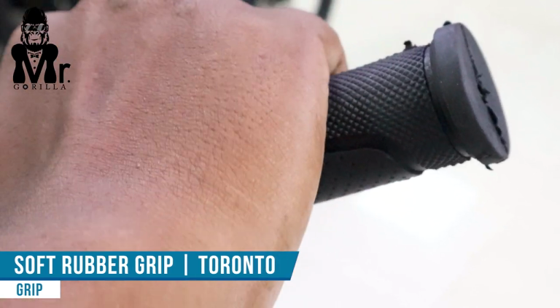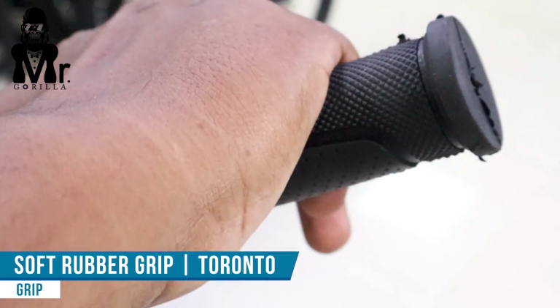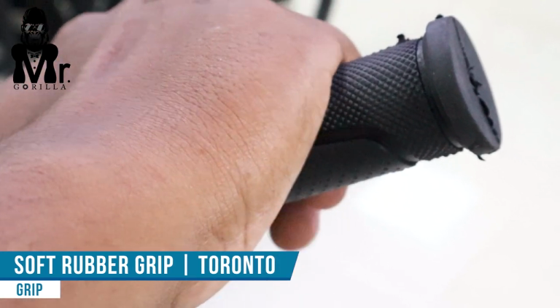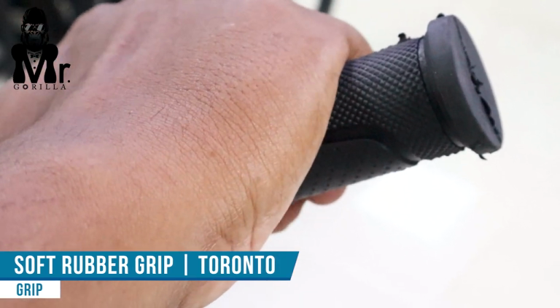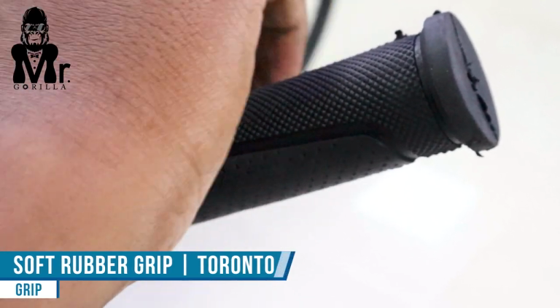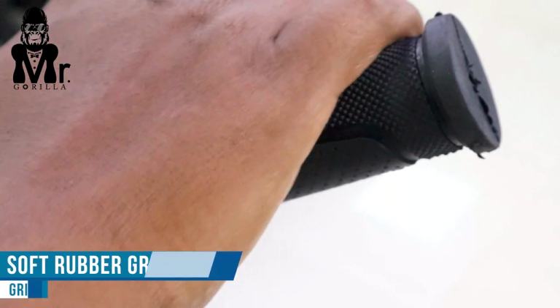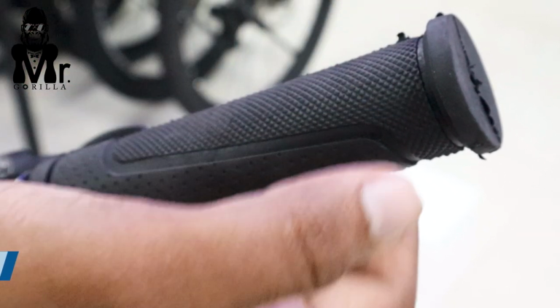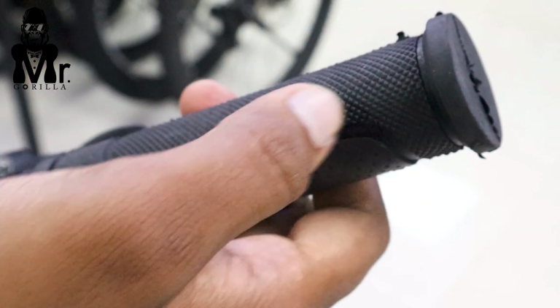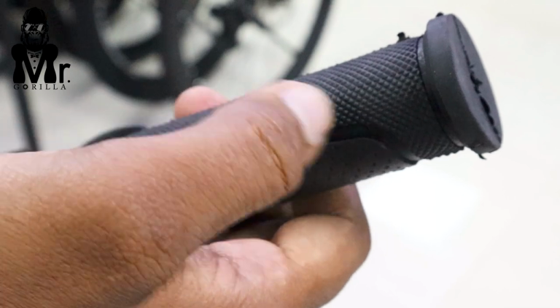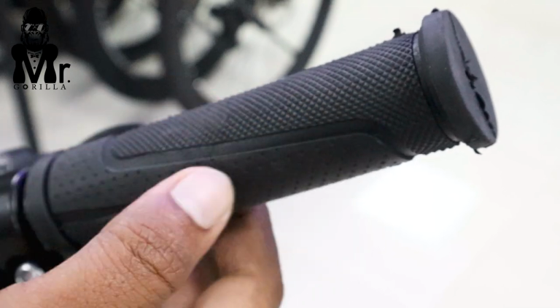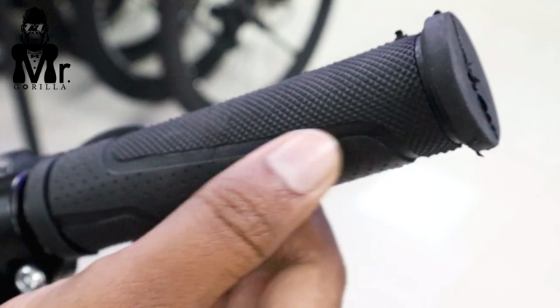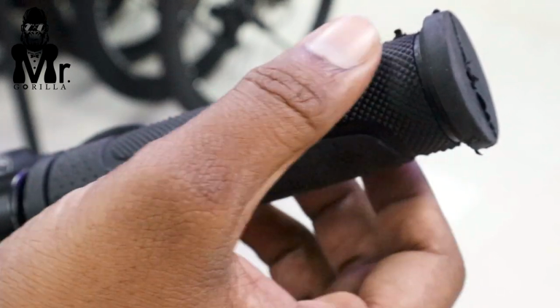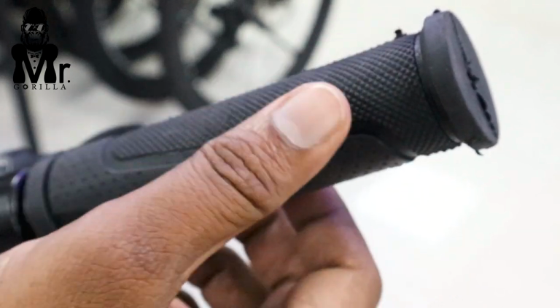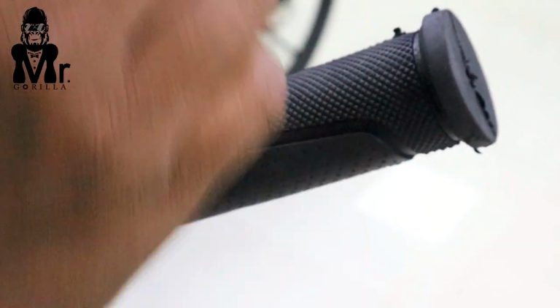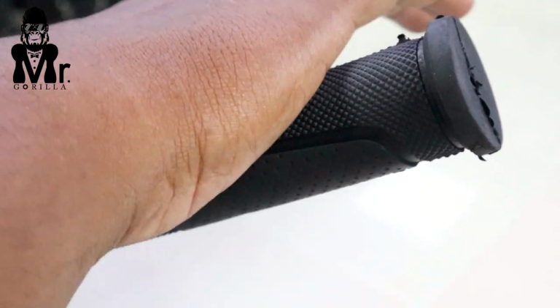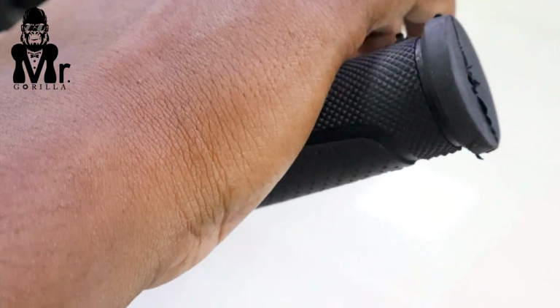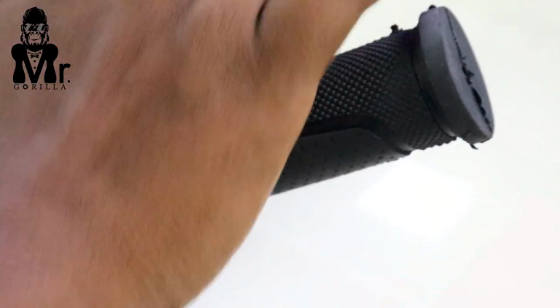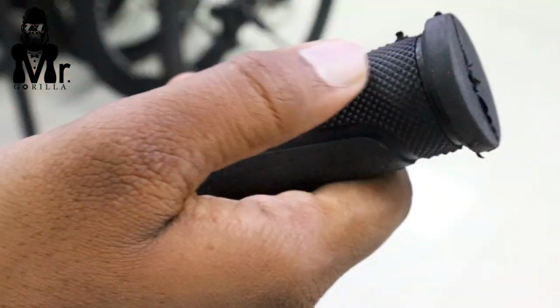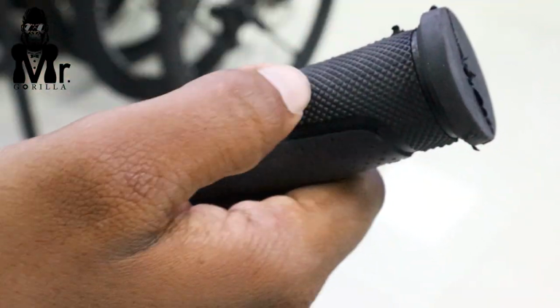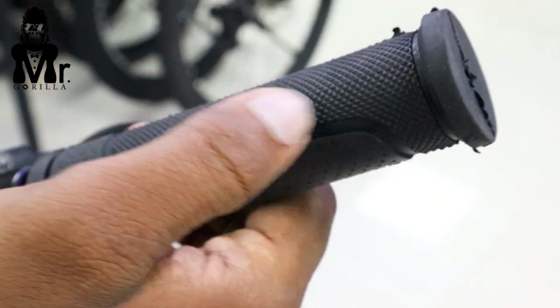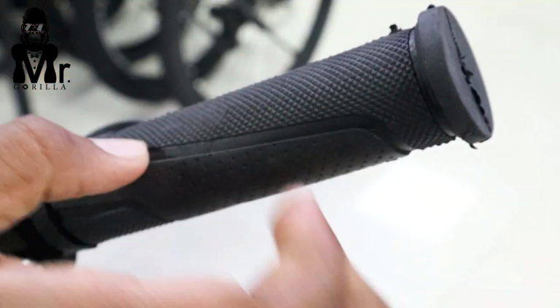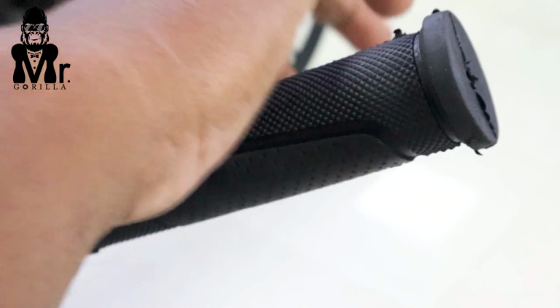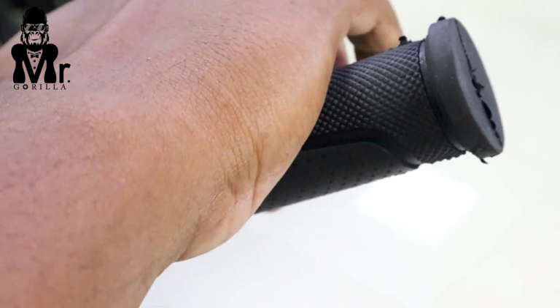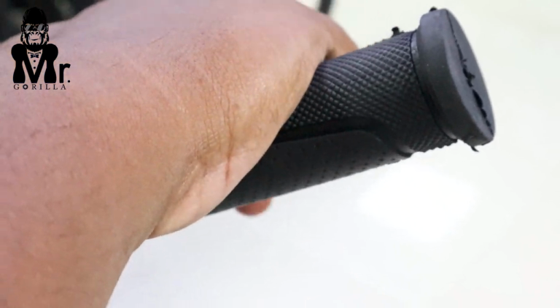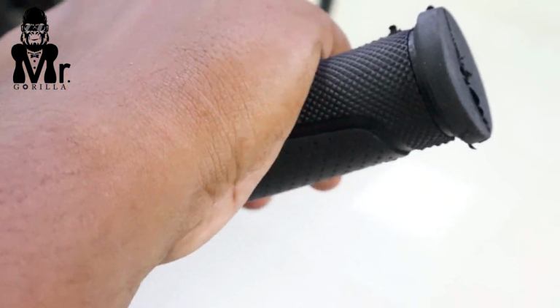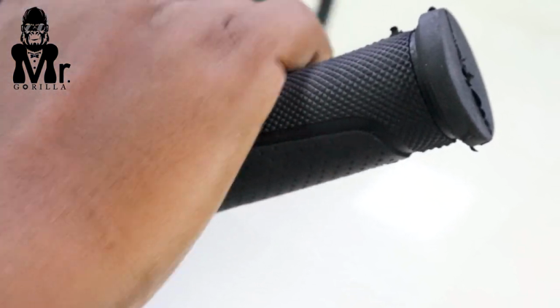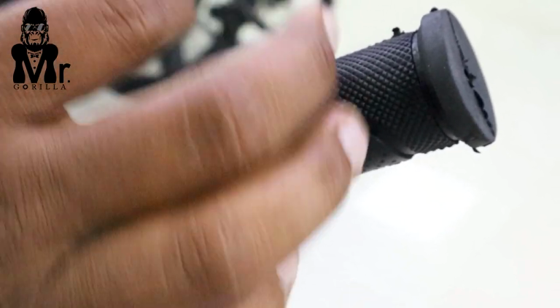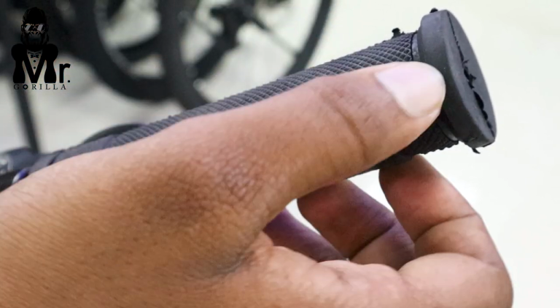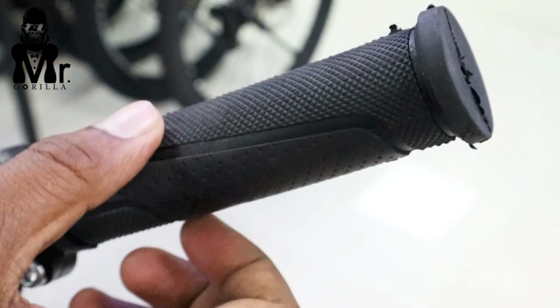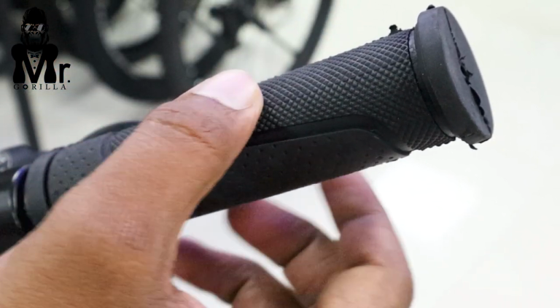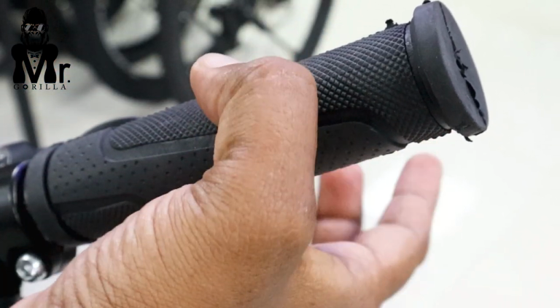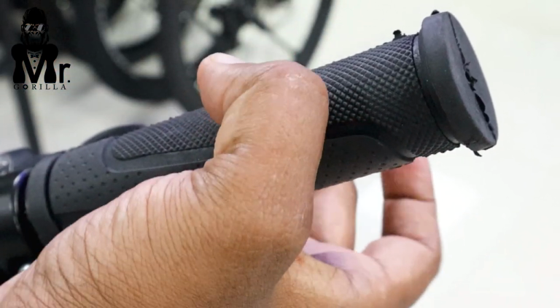It is a Torrento brand. You may be cycling long distance but grip quality will remain comfortable. The shoulder usage is normal. This is a nice grip.